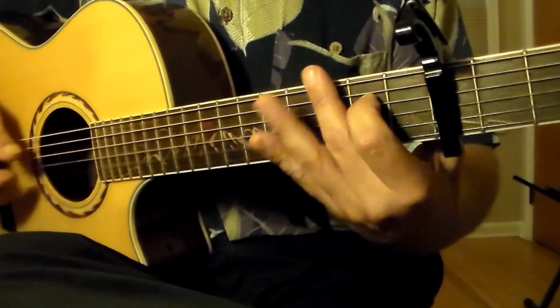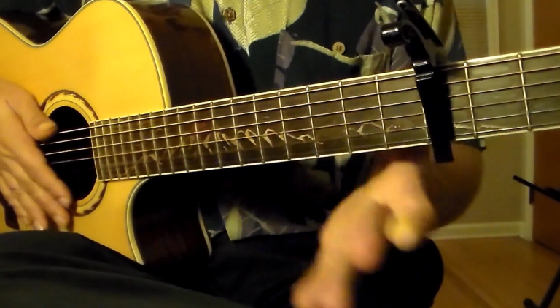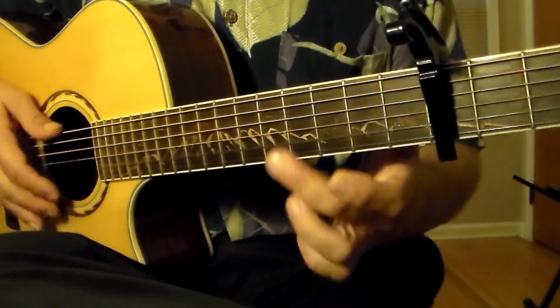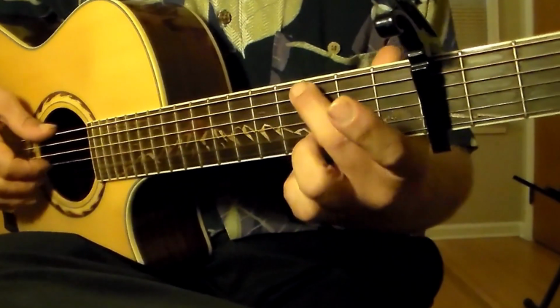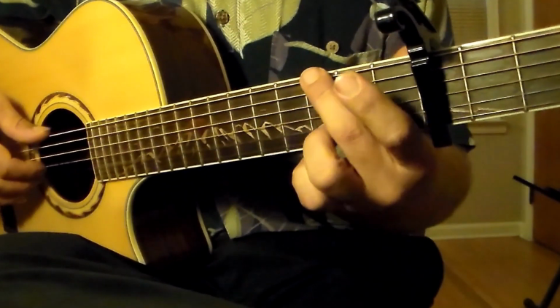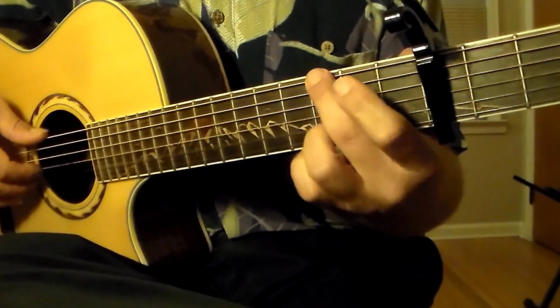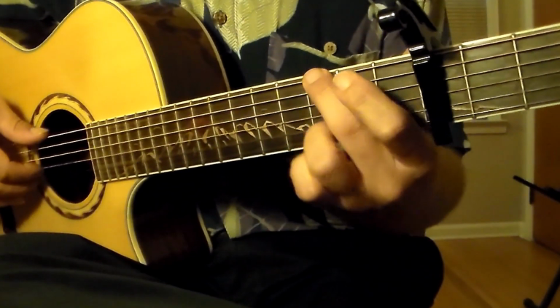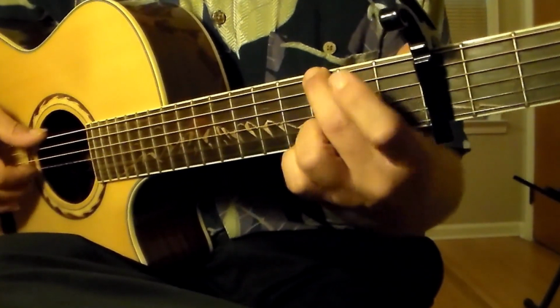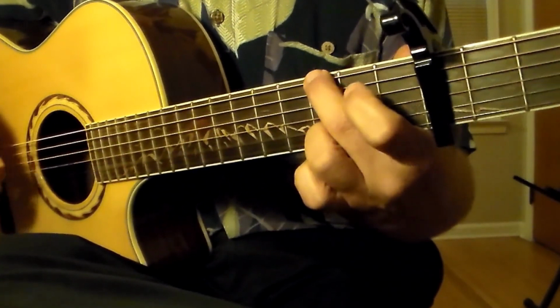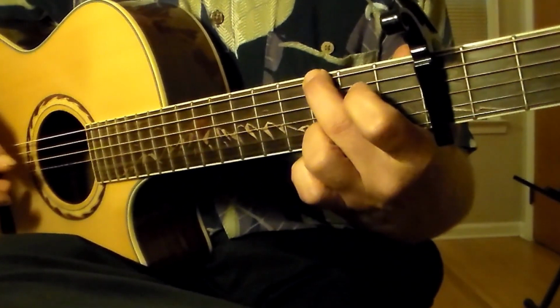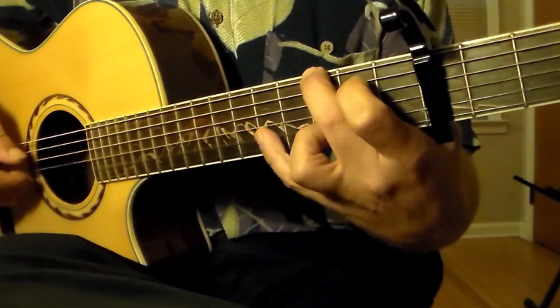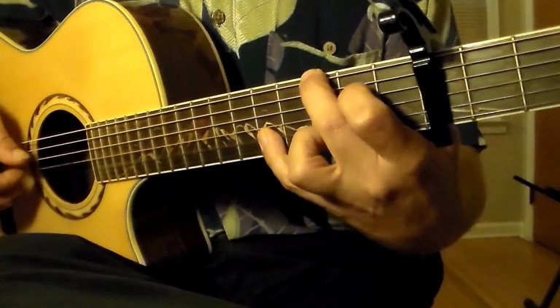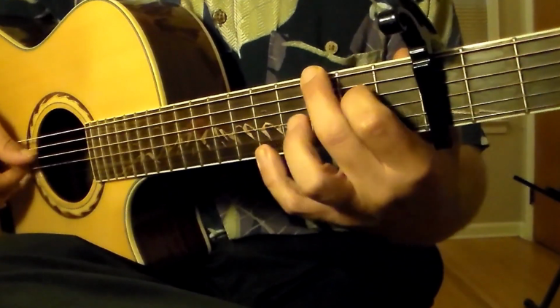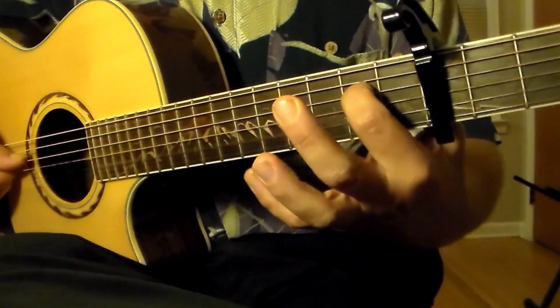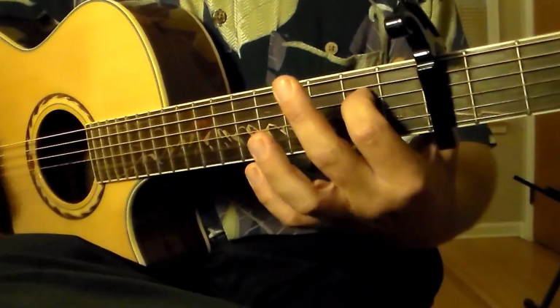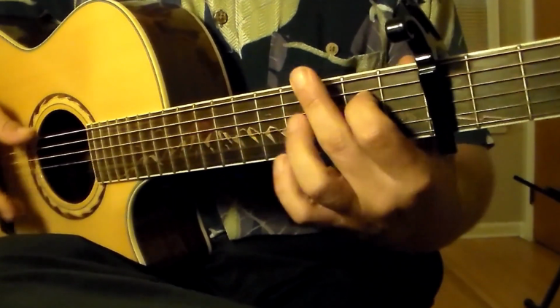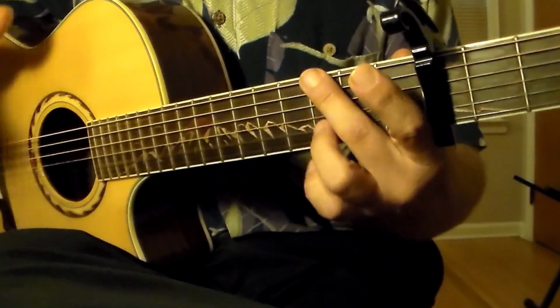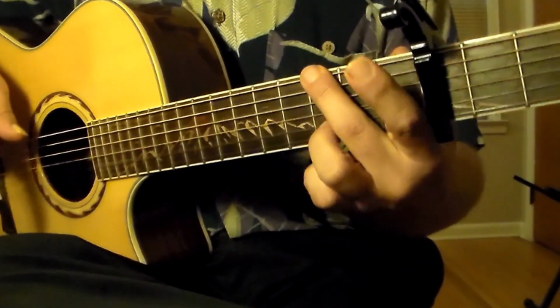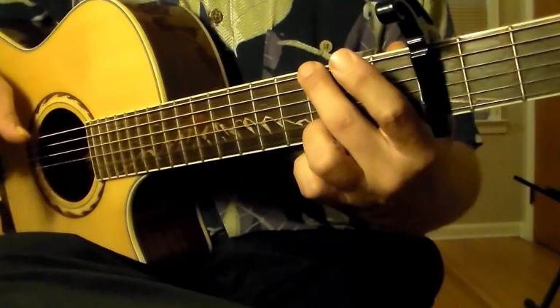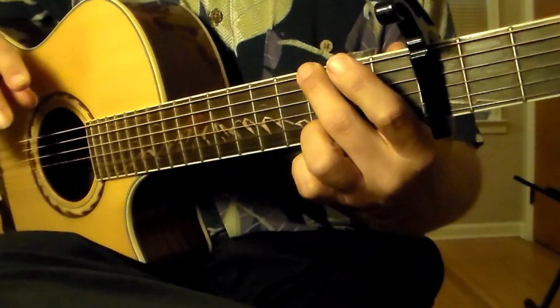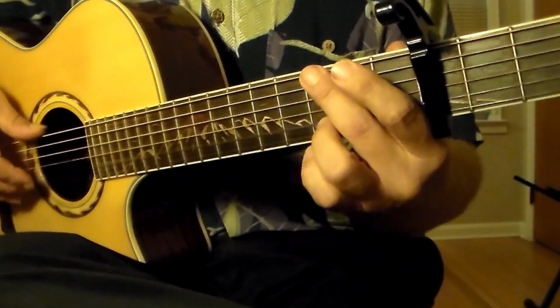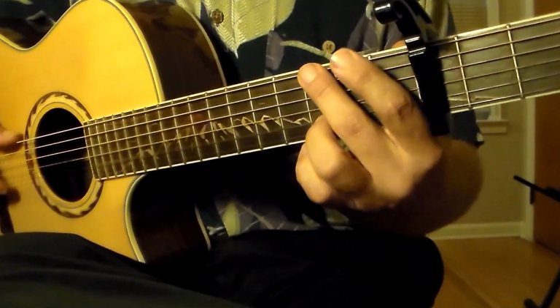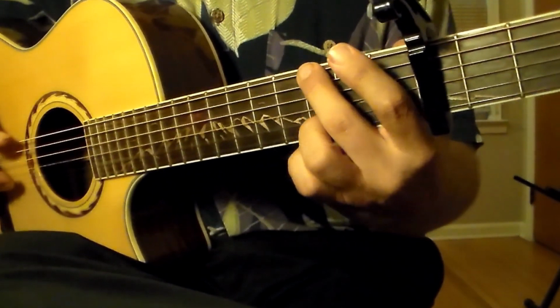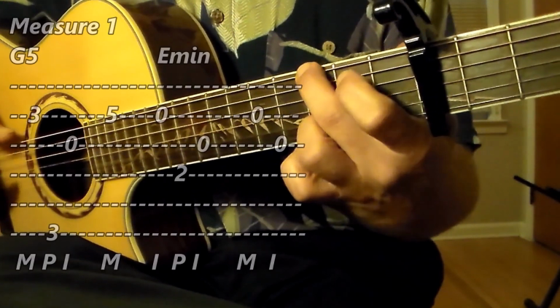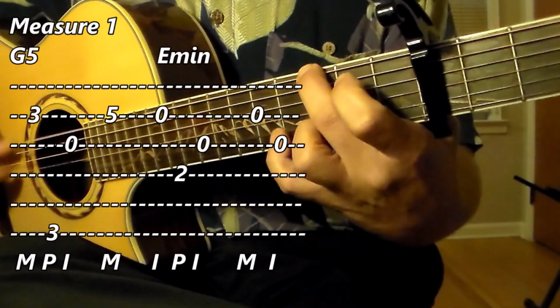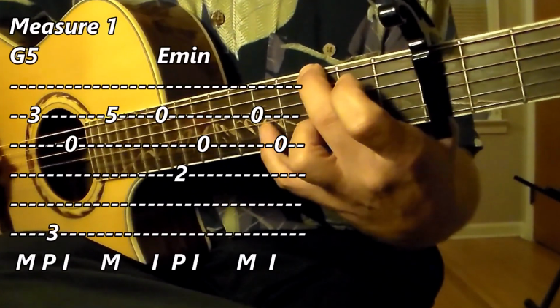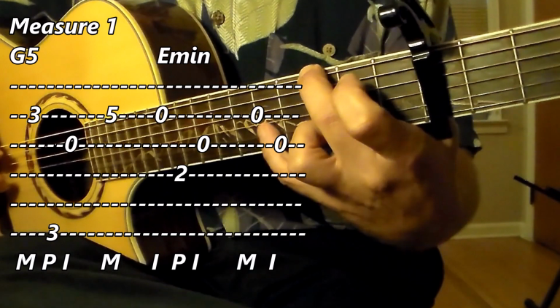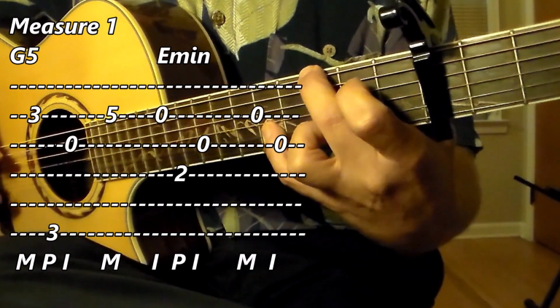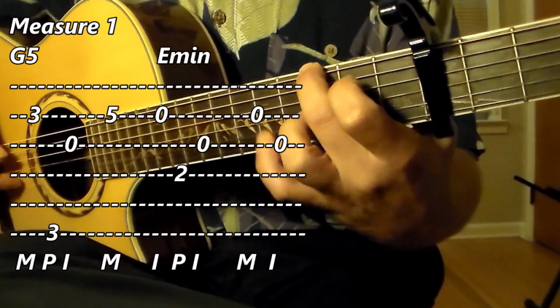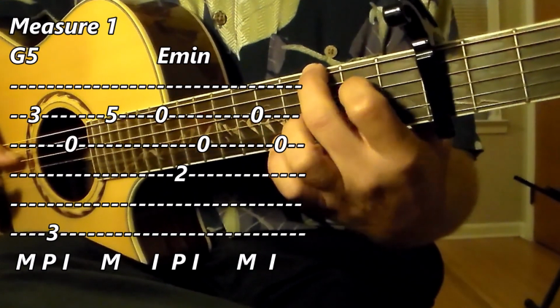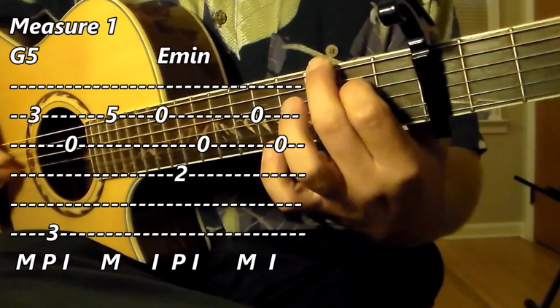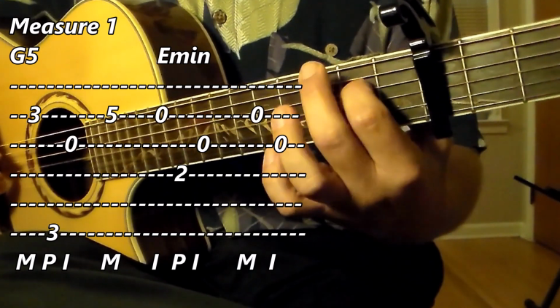Now I will put together all of measure one, moving from the G to the E minor. Three, four. One, two, three, four.